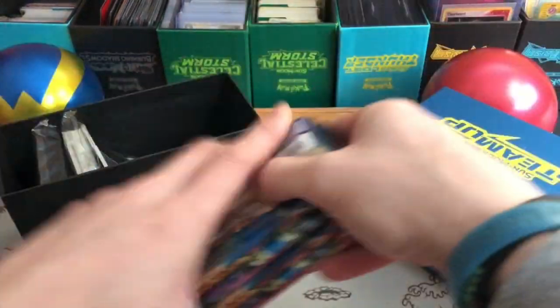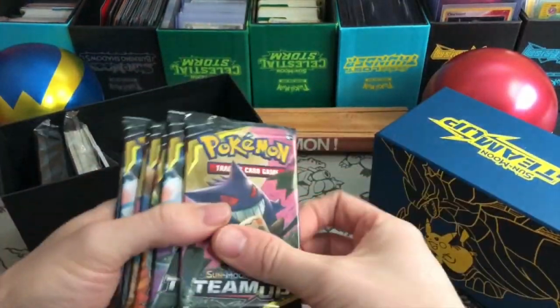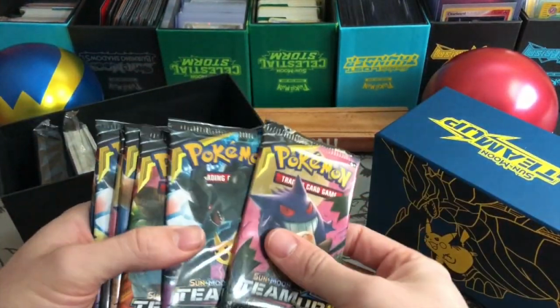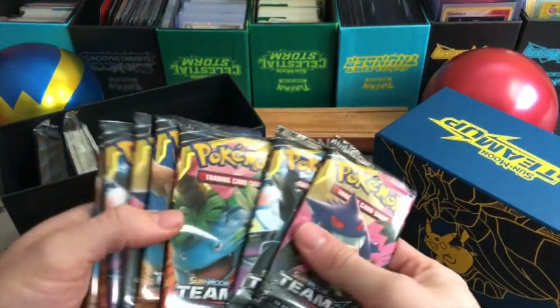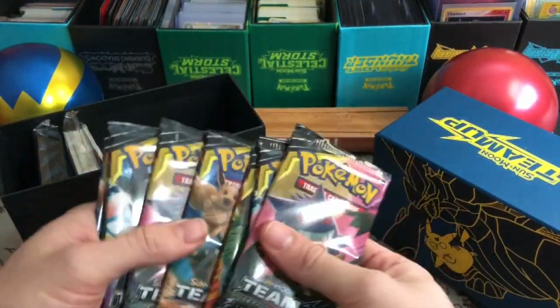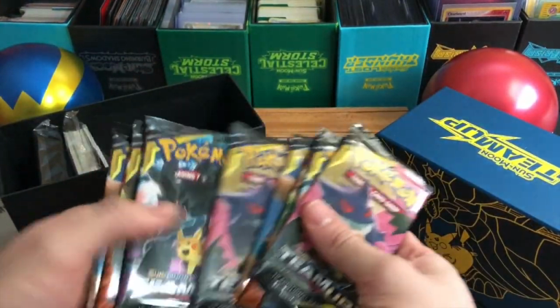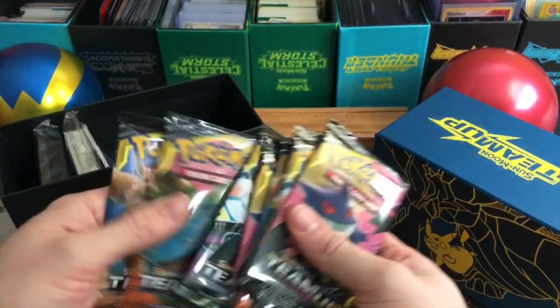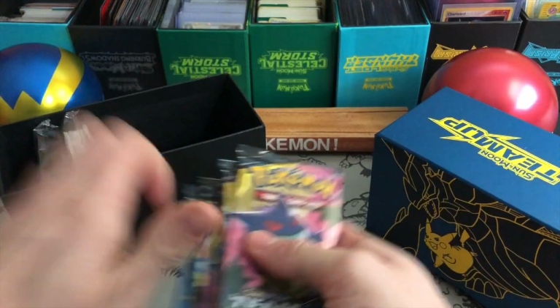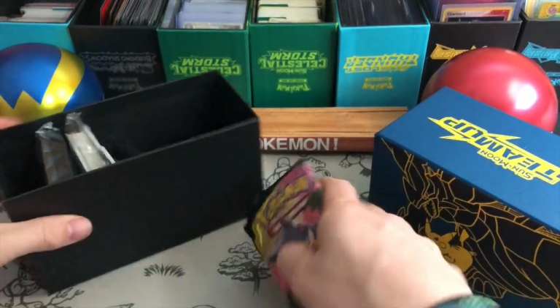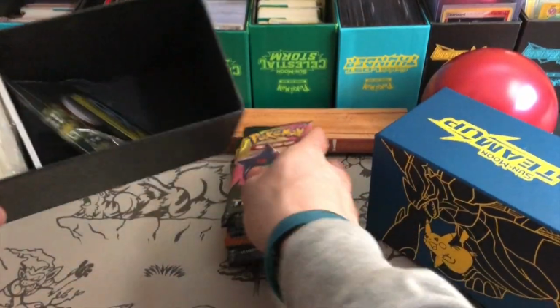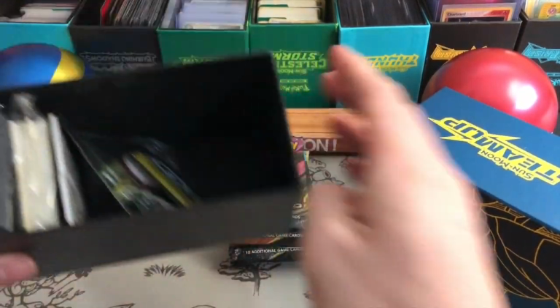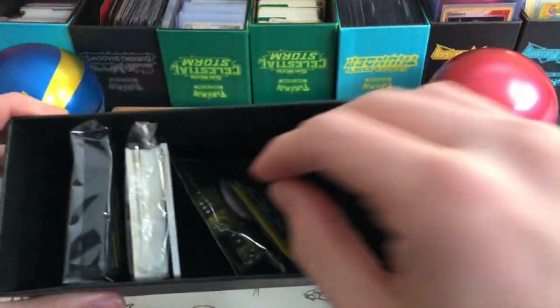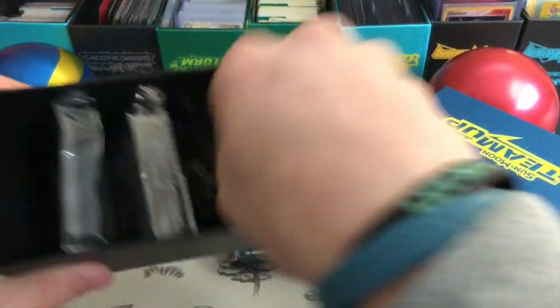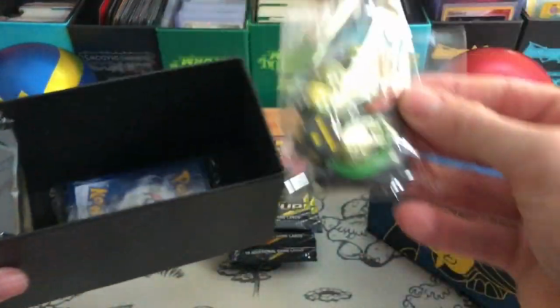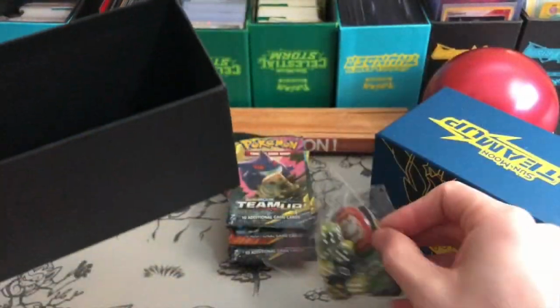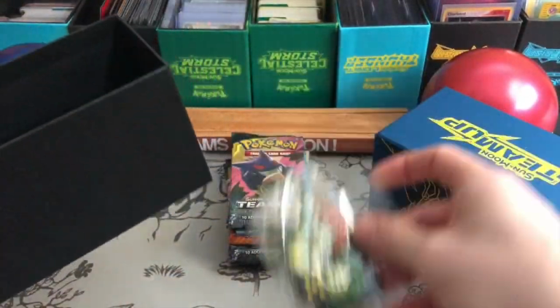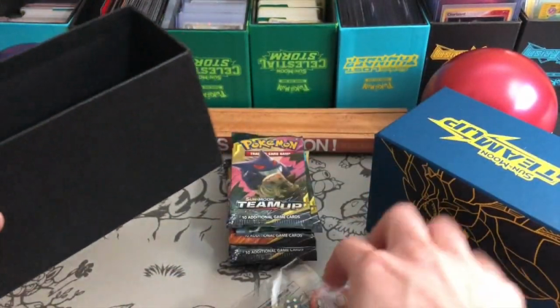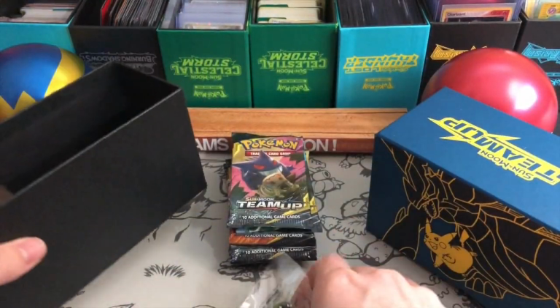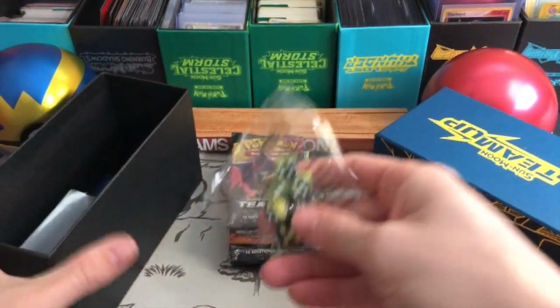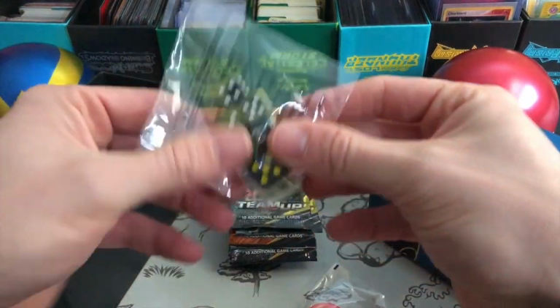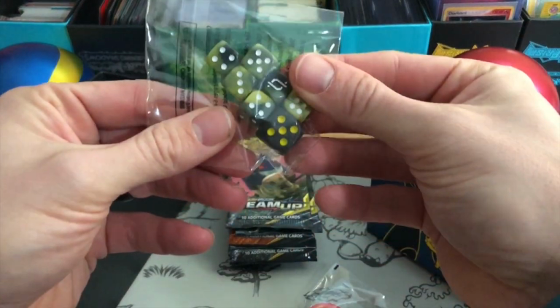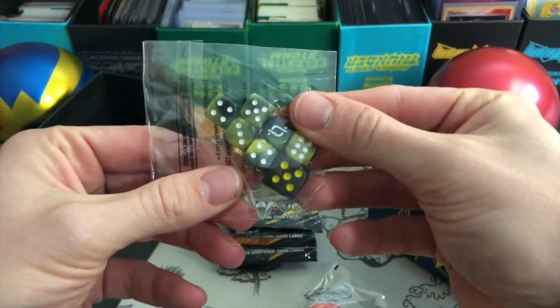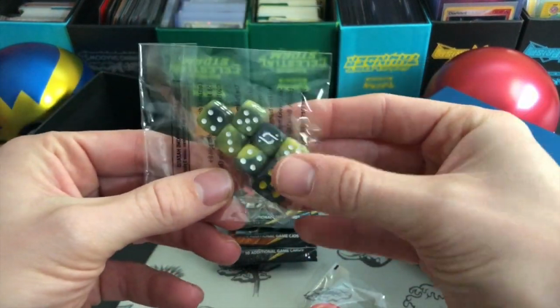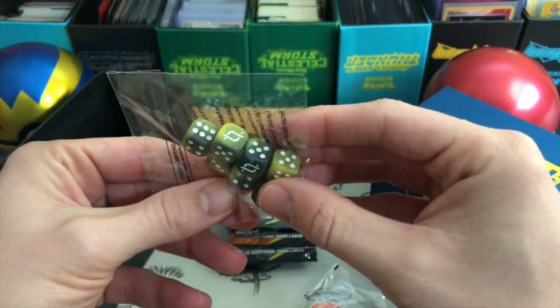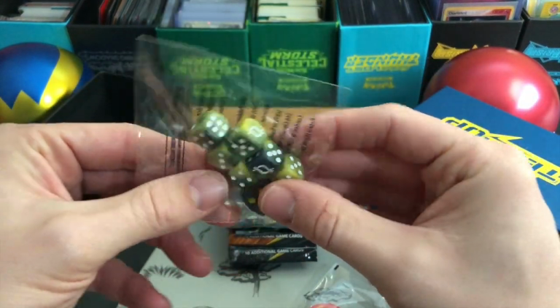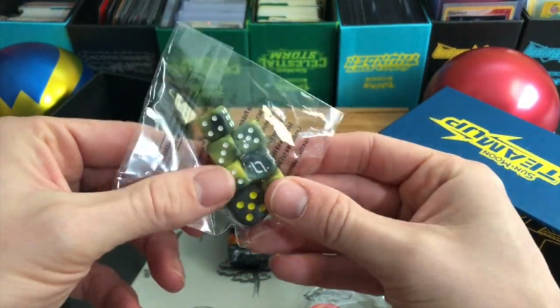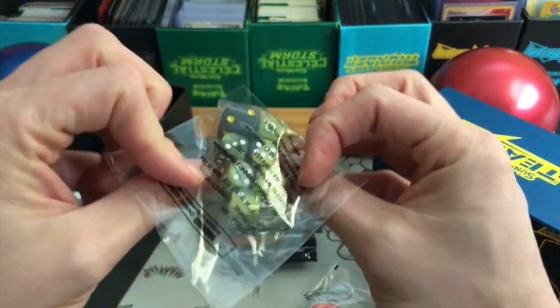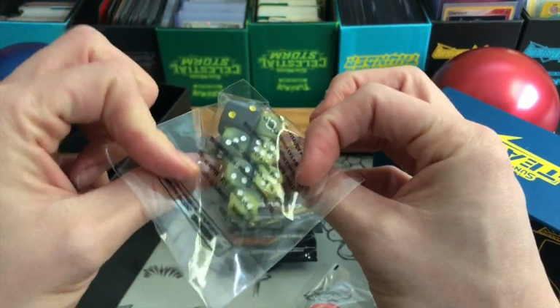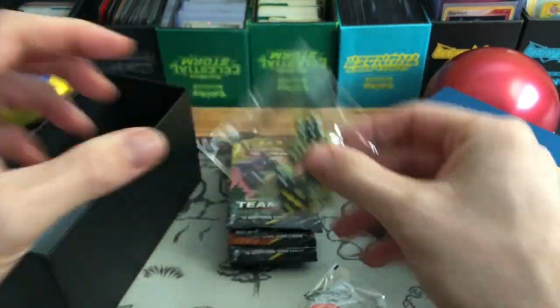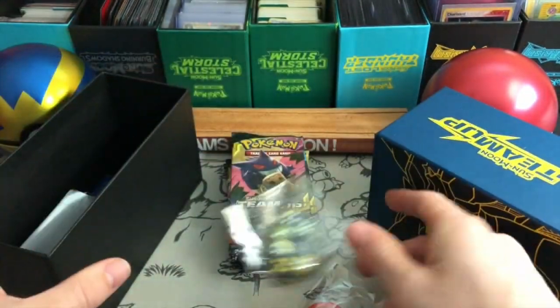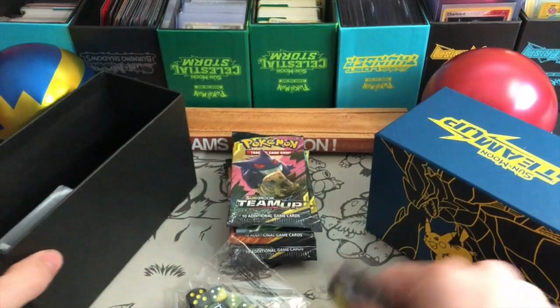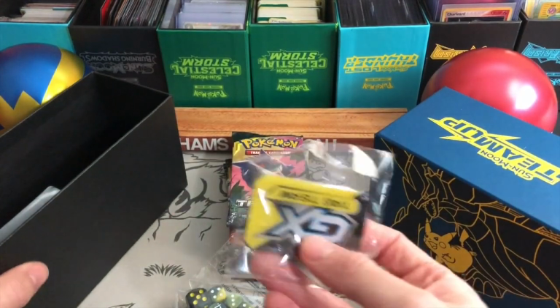Here are the packs. All eight packs are there. And the dice — the dice look really cool, actually like a marbly yellow and black. That is really nice — they're probably the nicest ones I've ever seen.